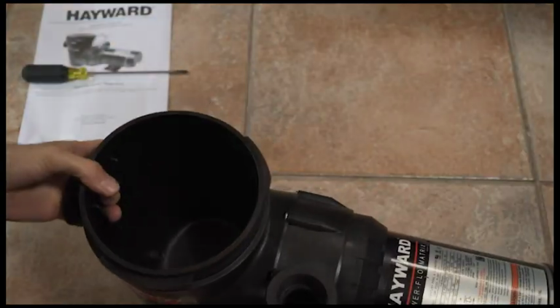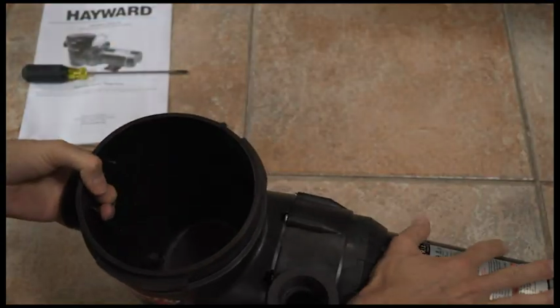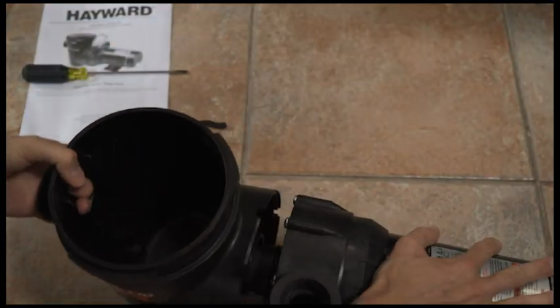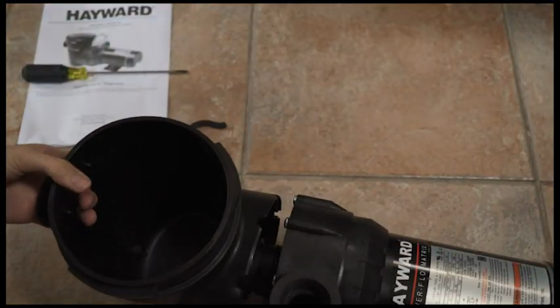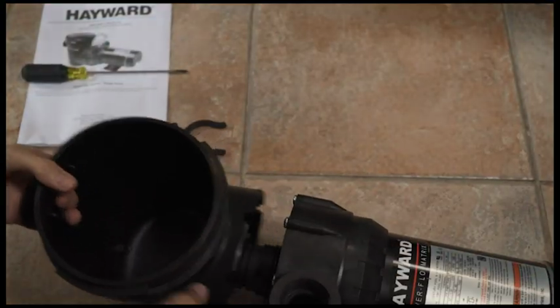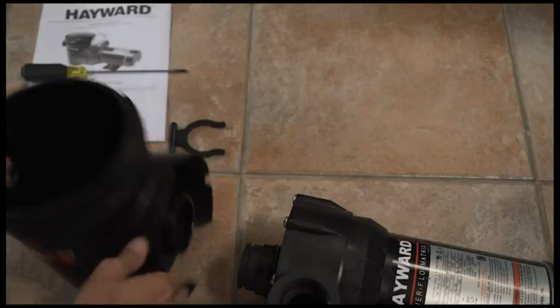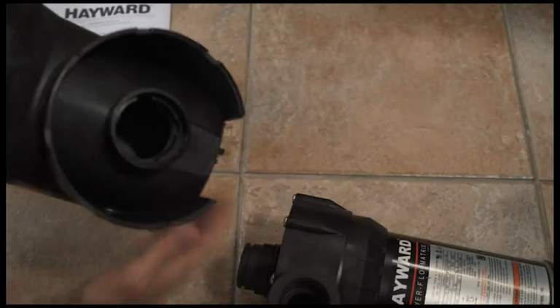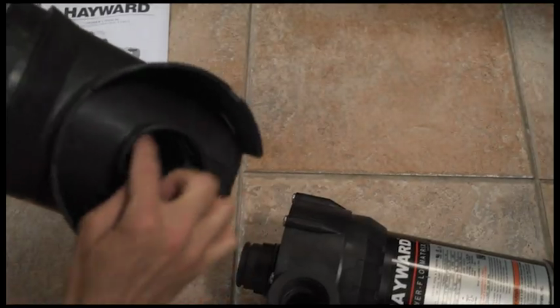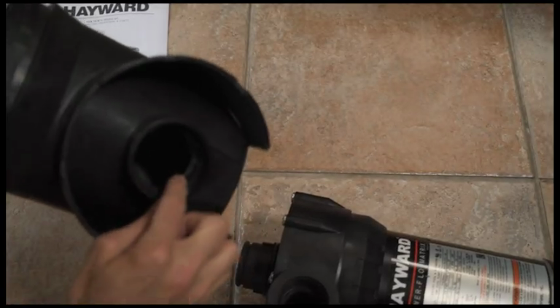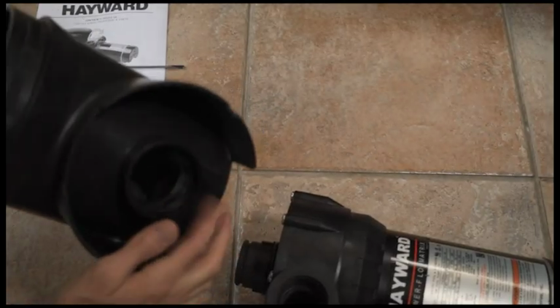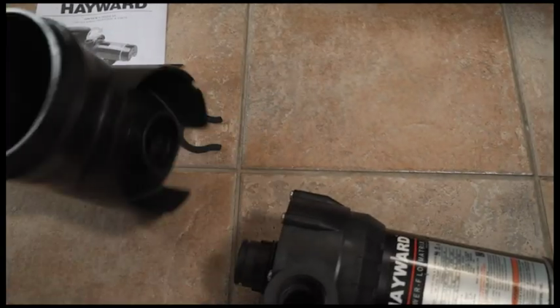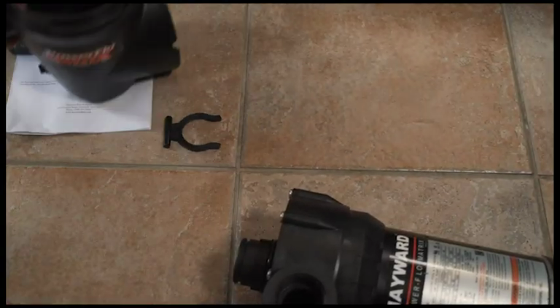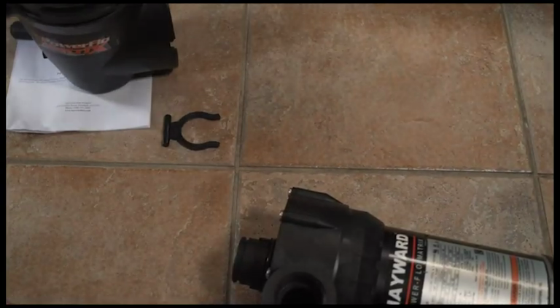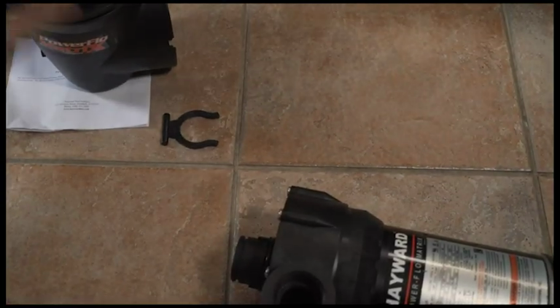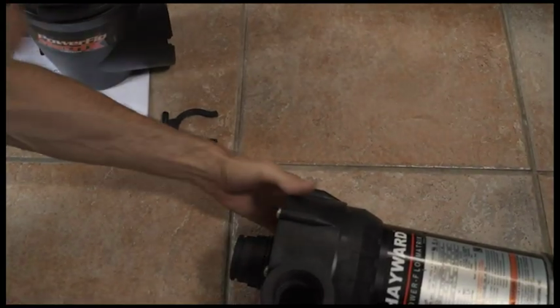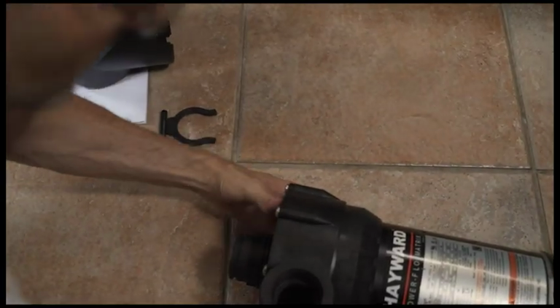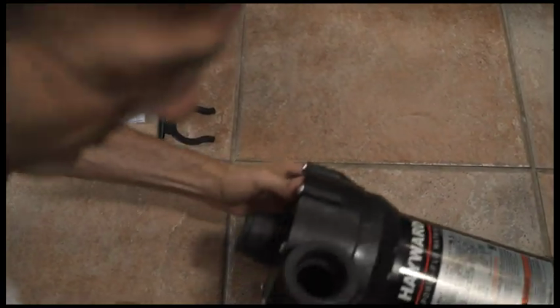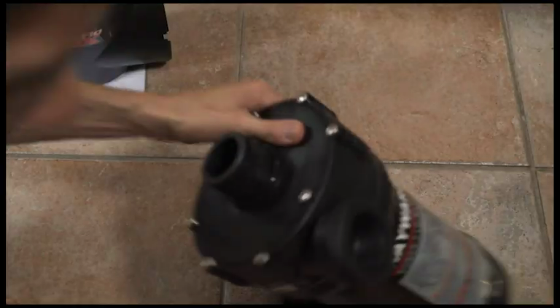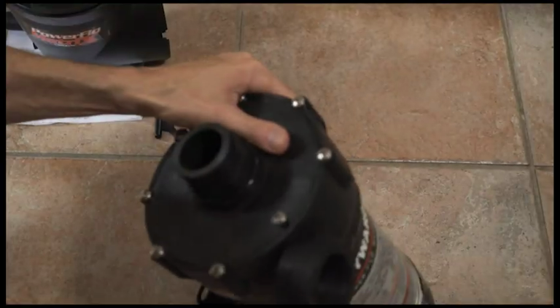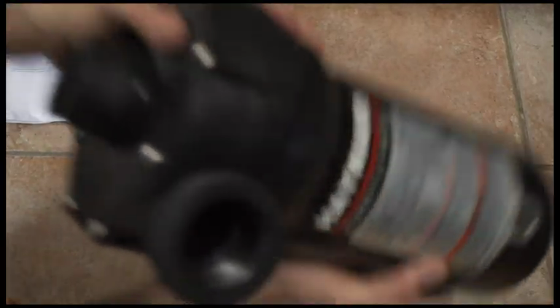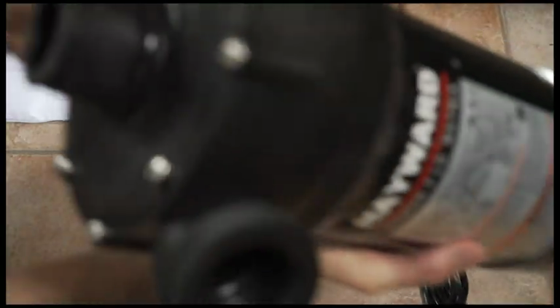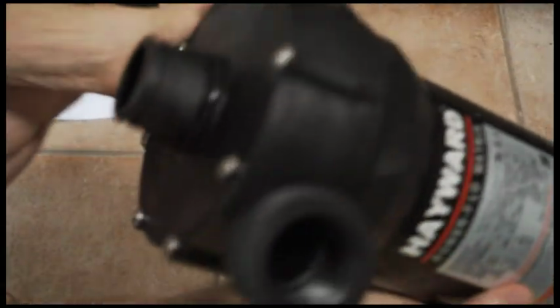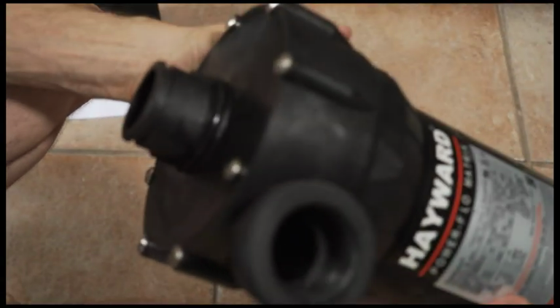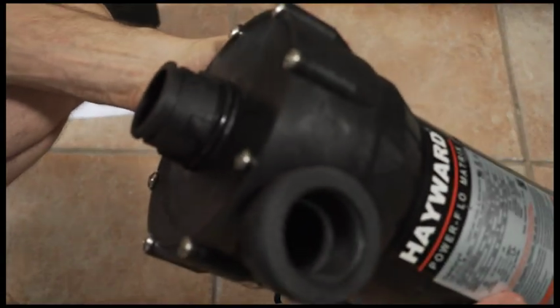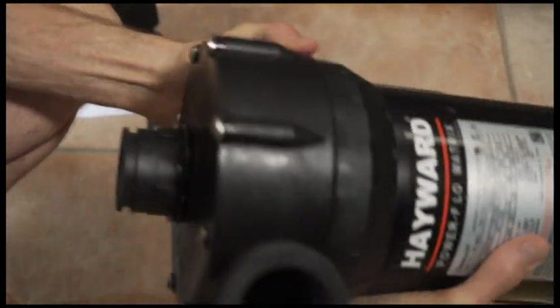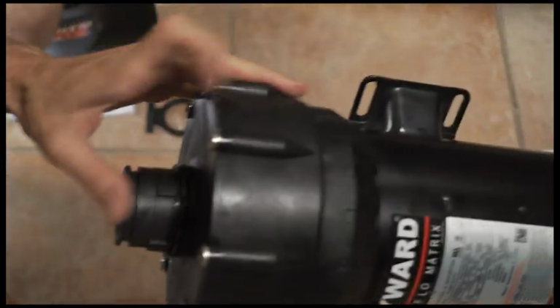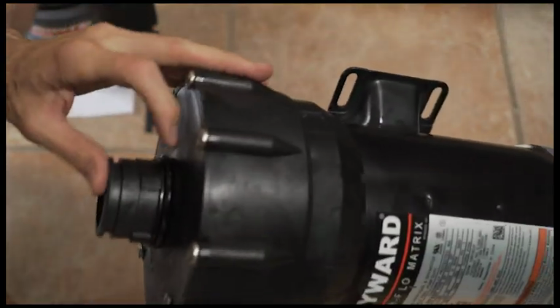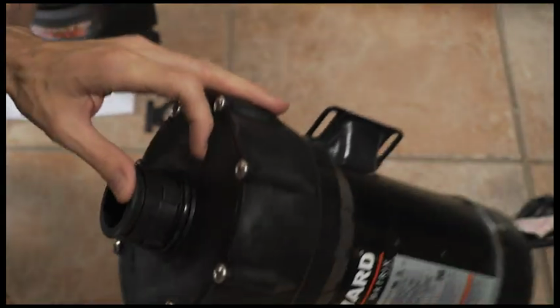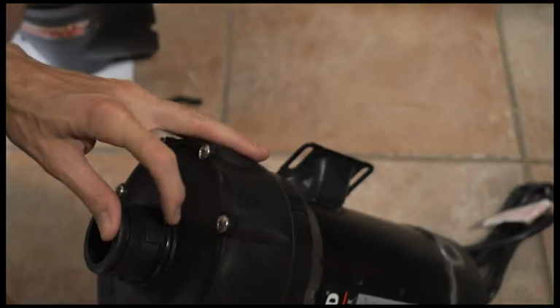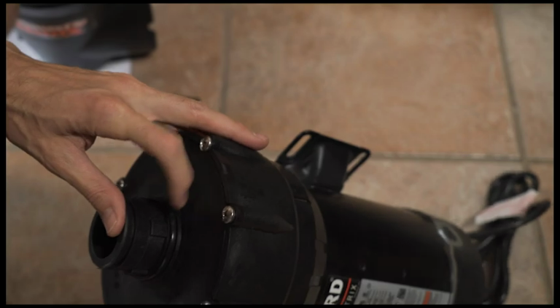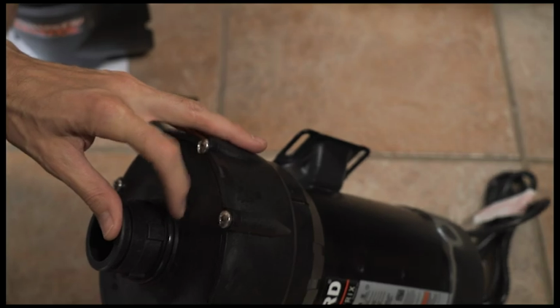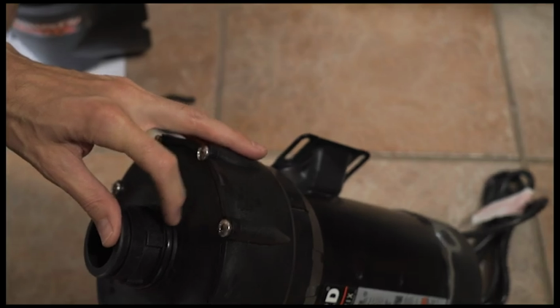You just got to get a little bit of a pull and it will separate. This connects right onto the end. There's a rubber gasket right here that you can see on the end, and it seats perfectly right on this rubber gasket.